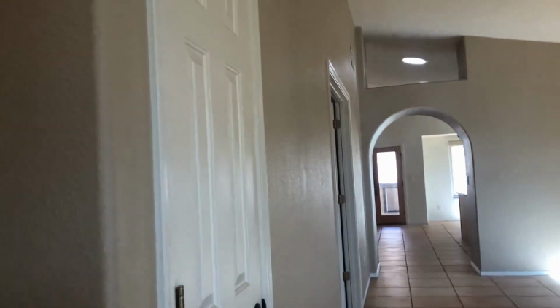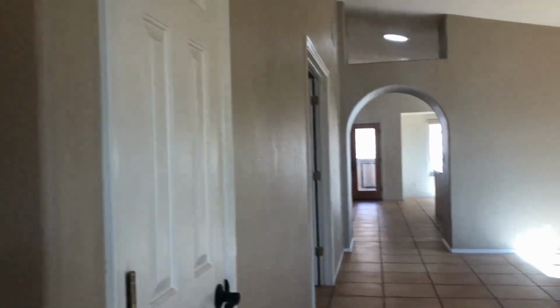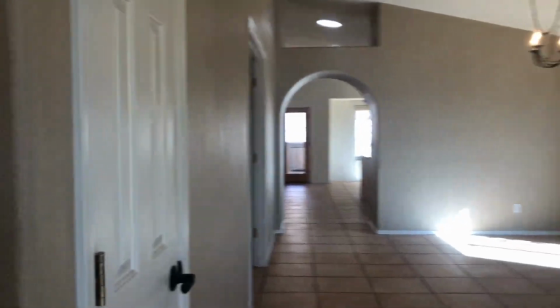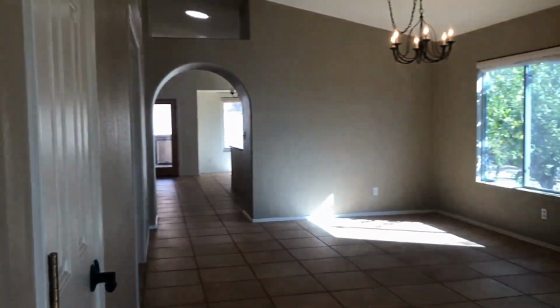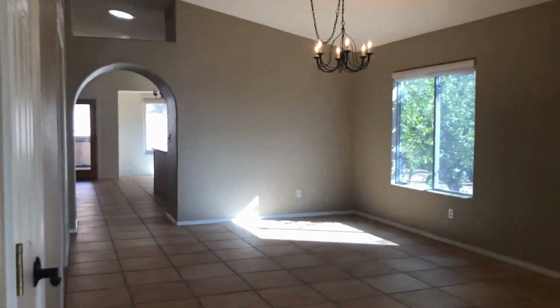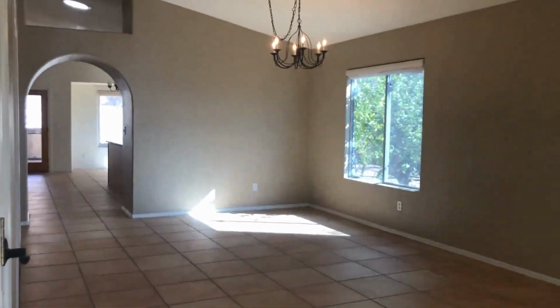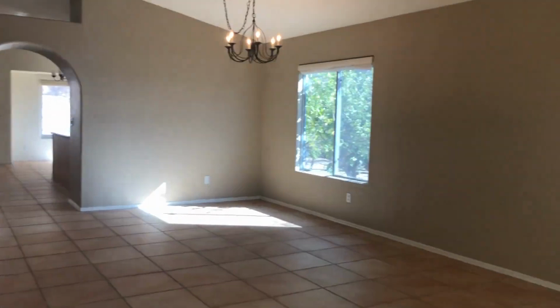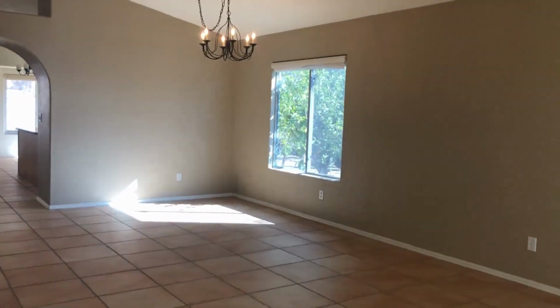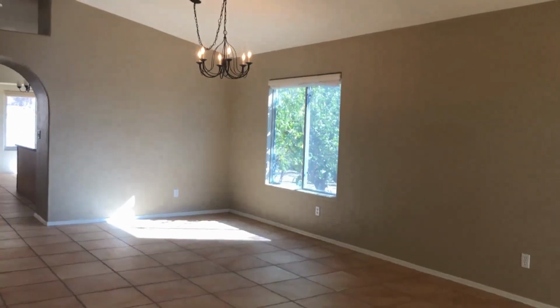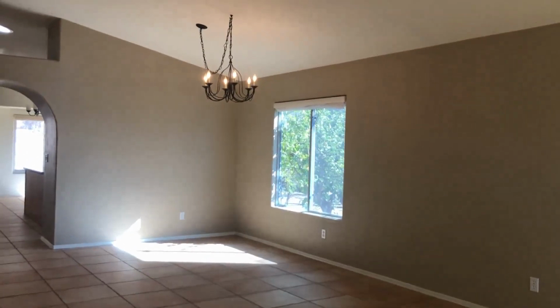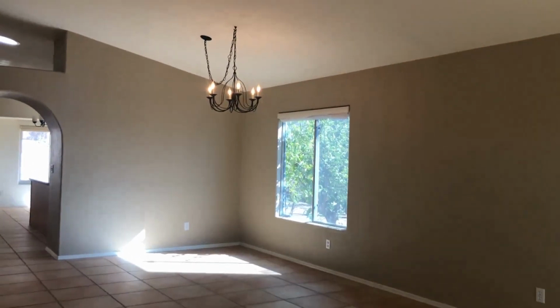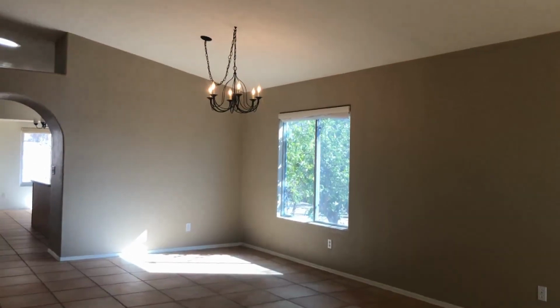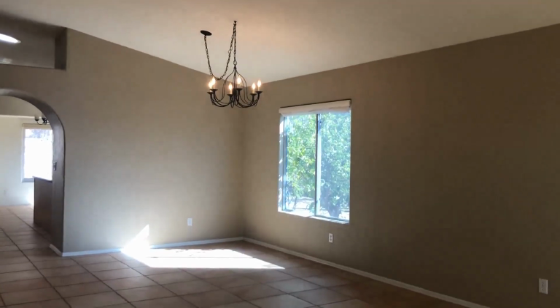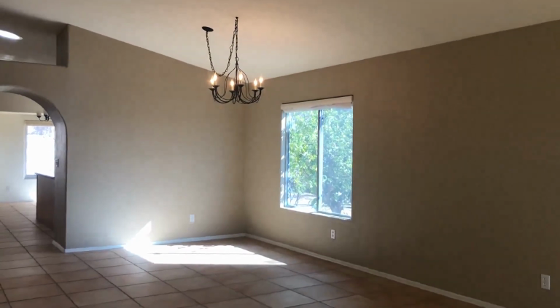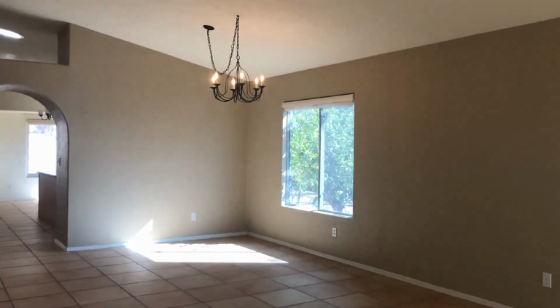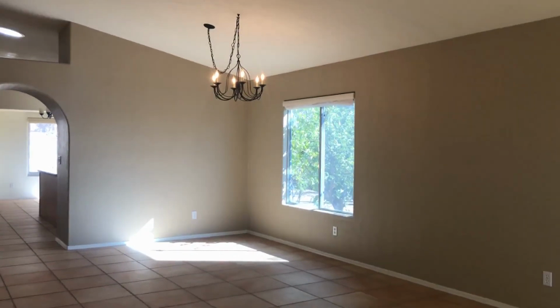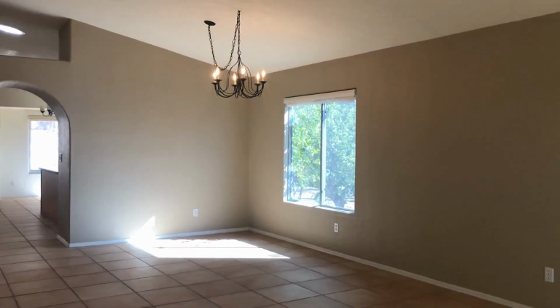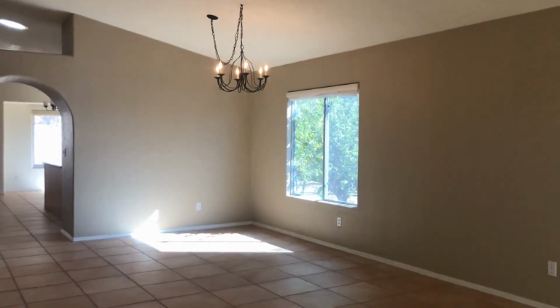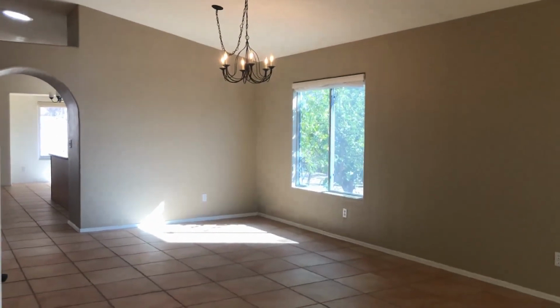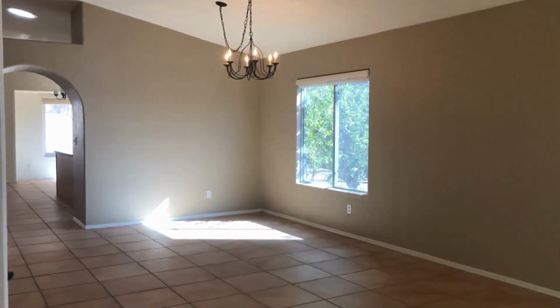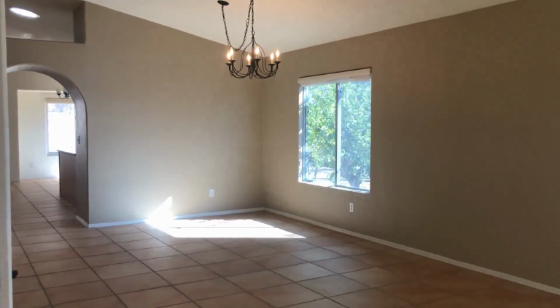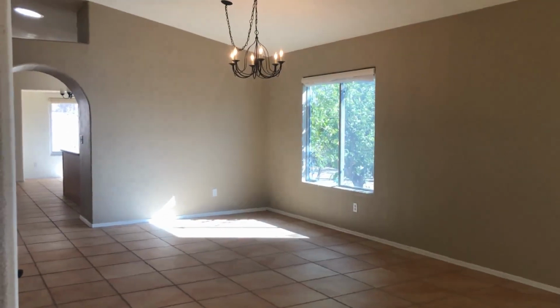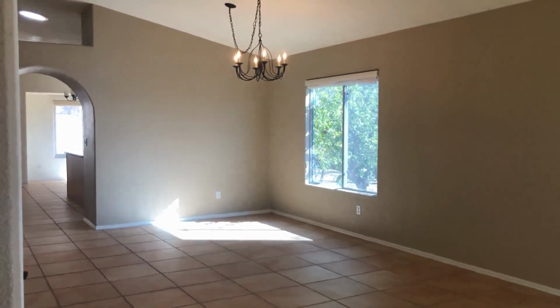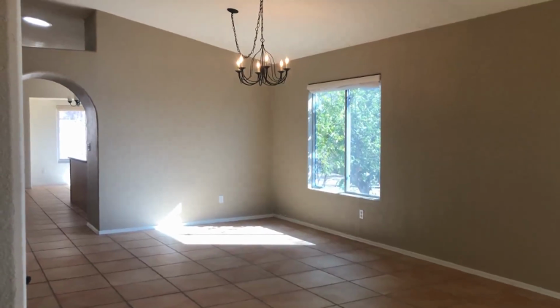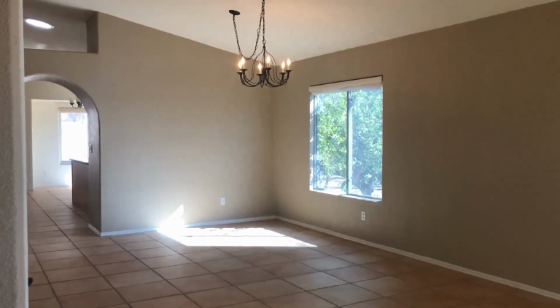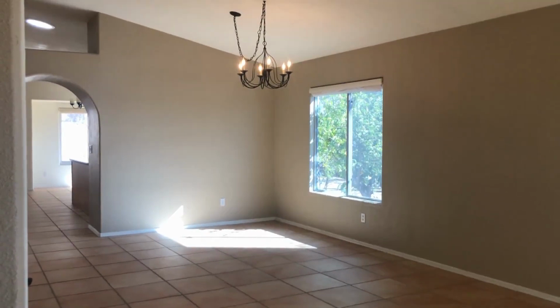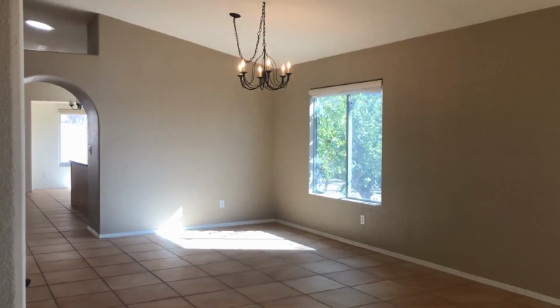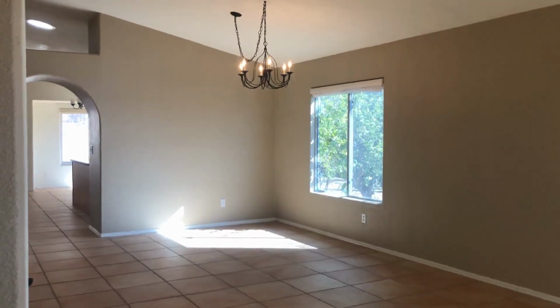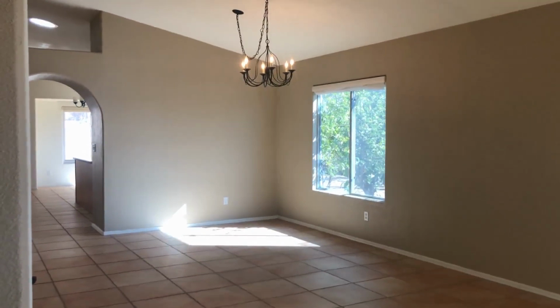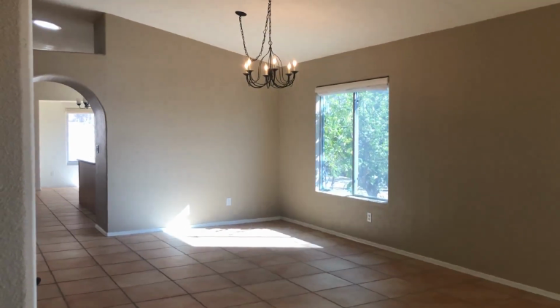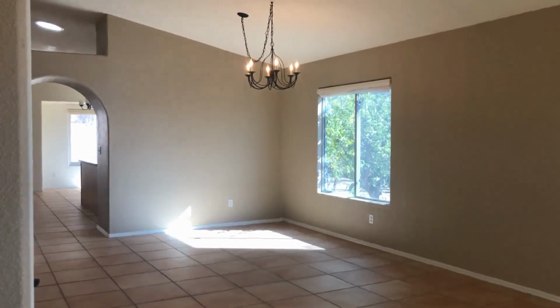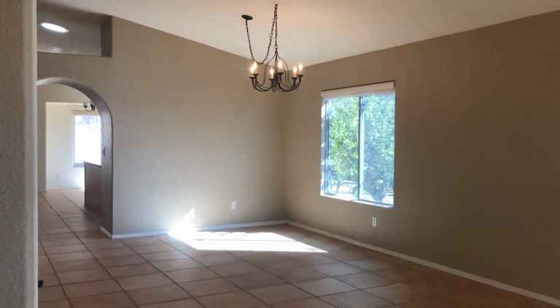Welcome inside. This is a single-family home. It does have three bedrooms and two bathrooms. The very first room that we walk into is a family room with a dining area.